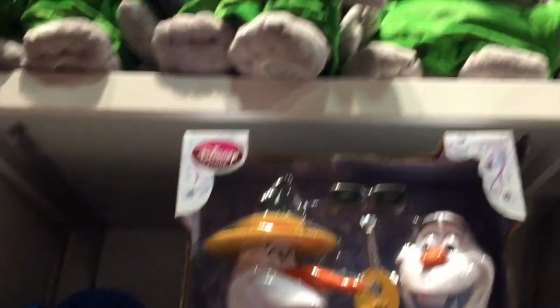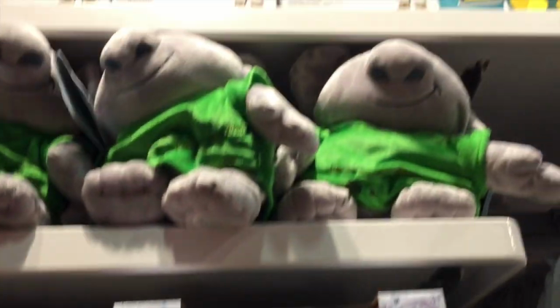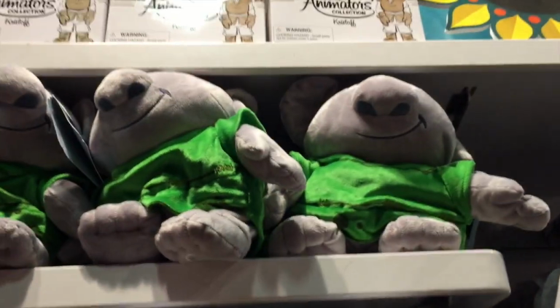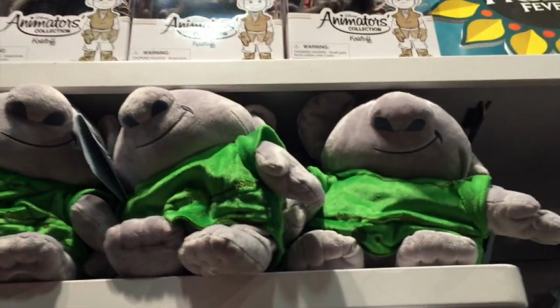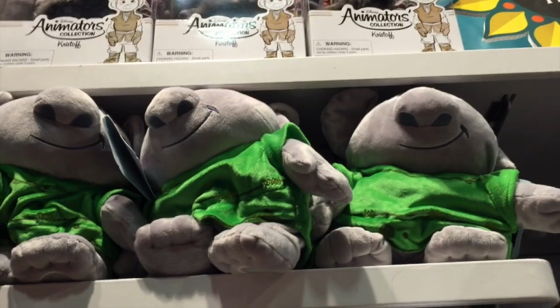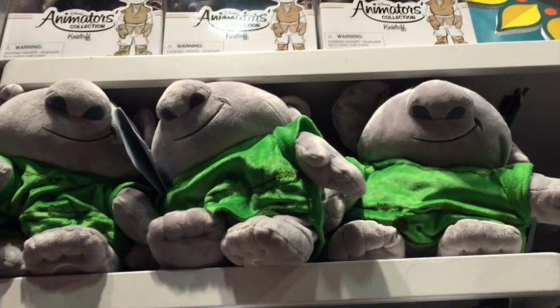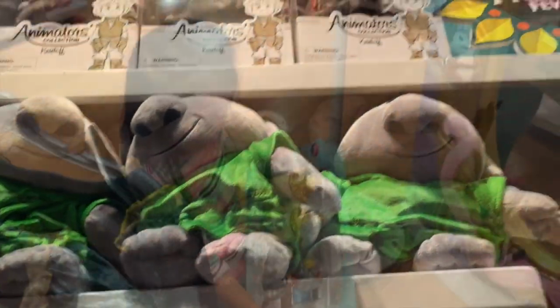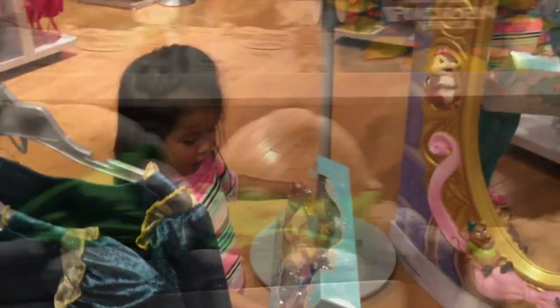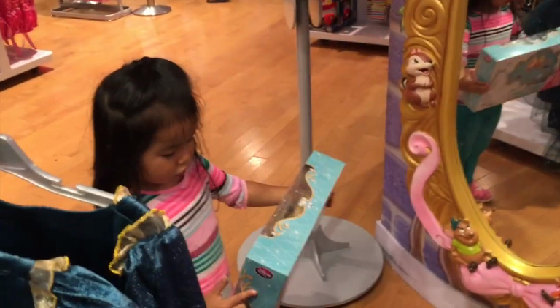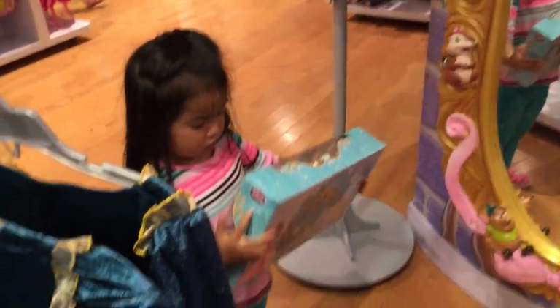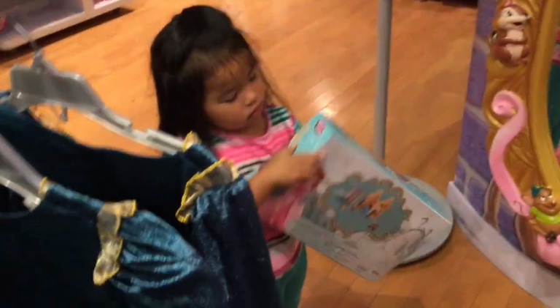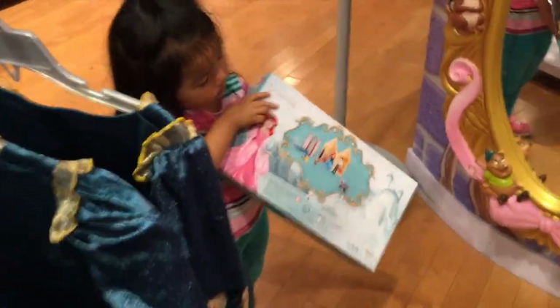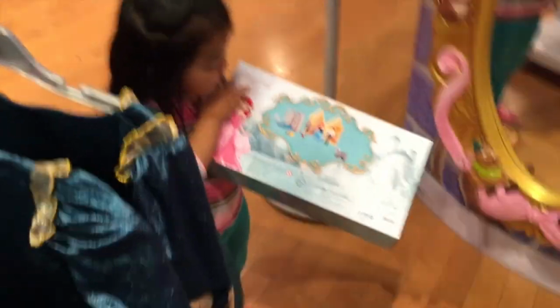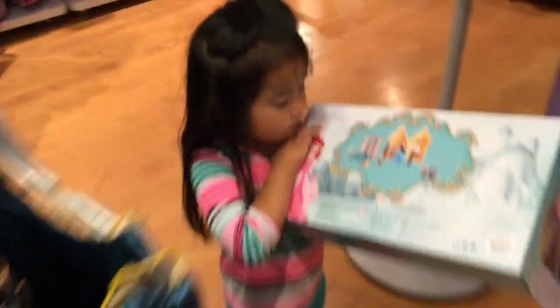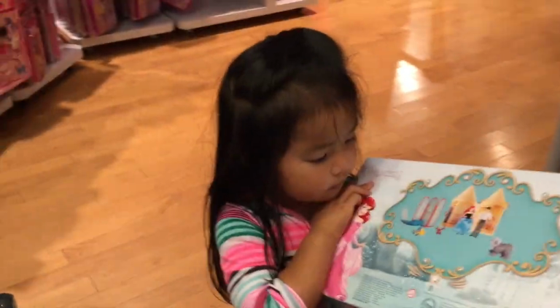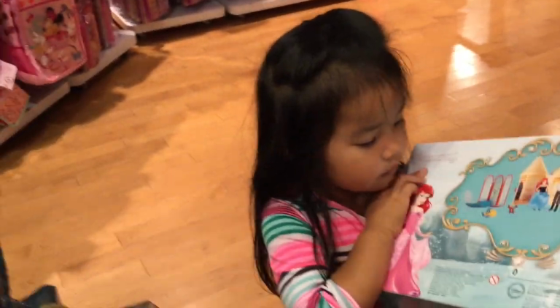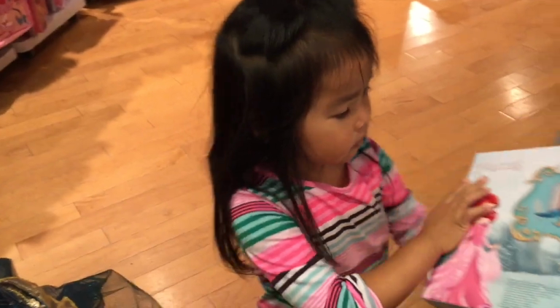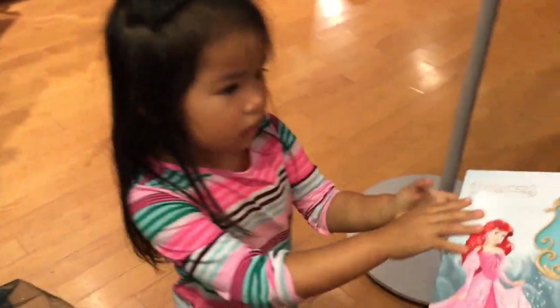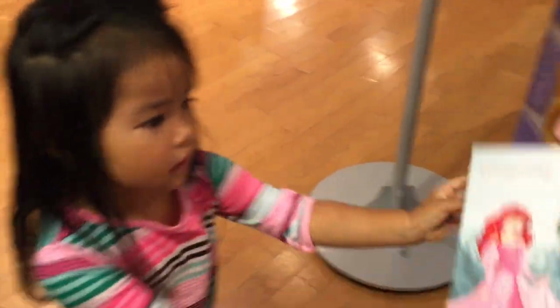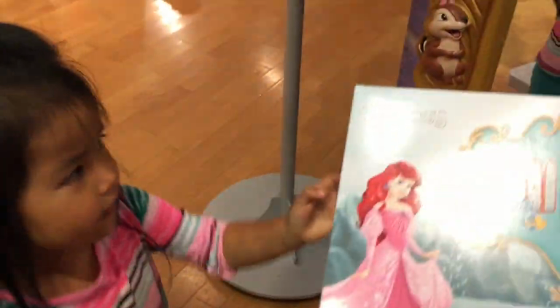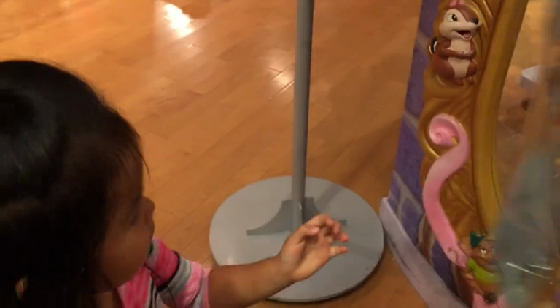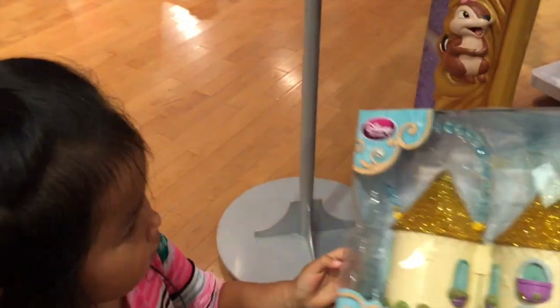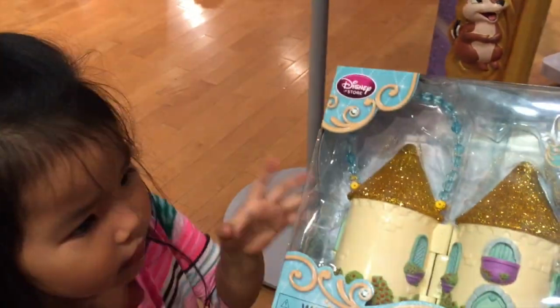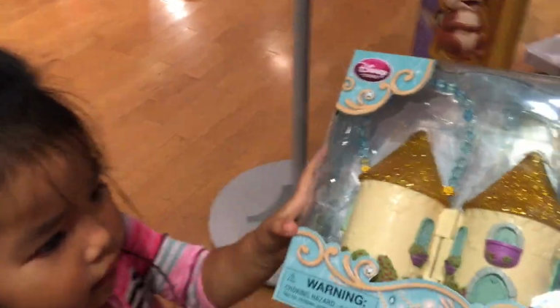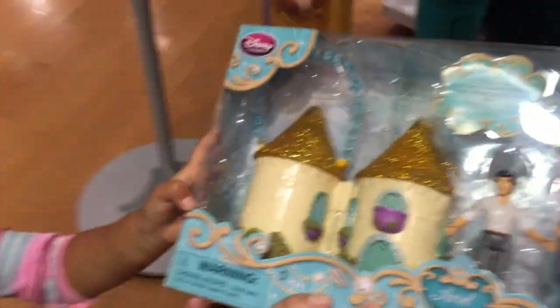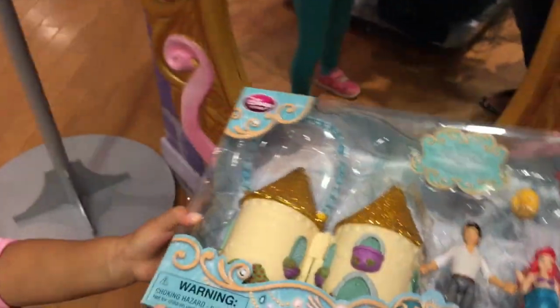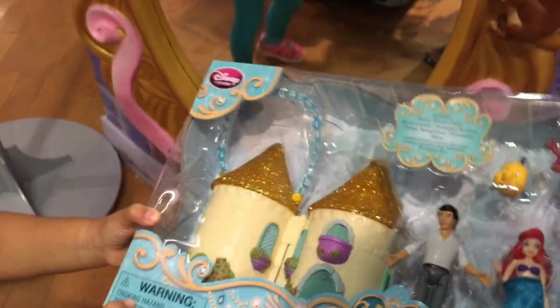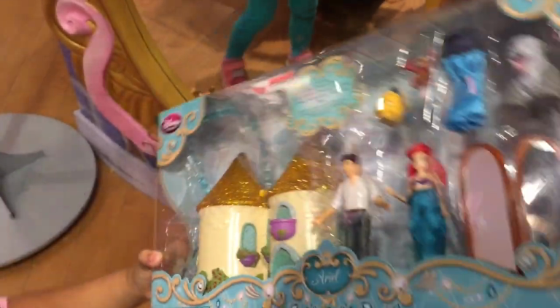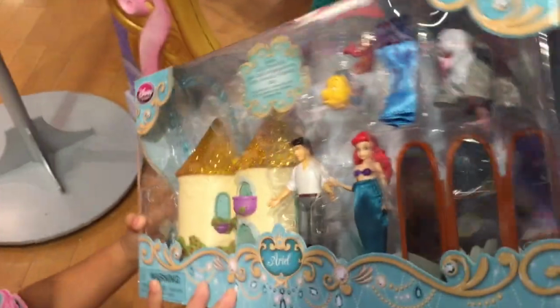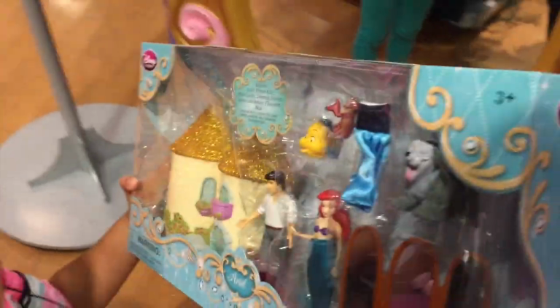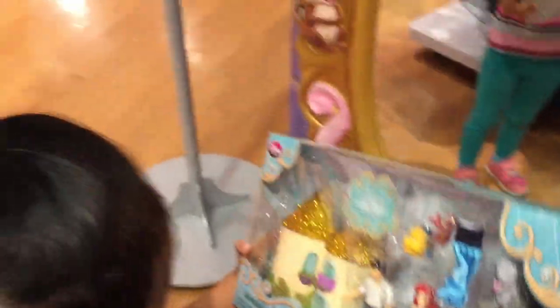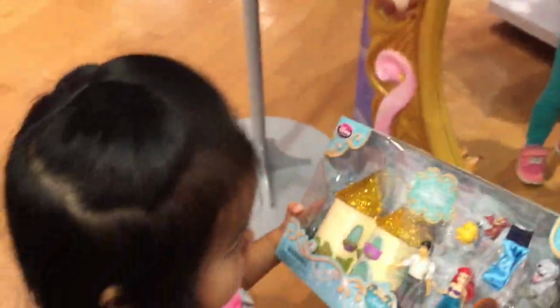Oh, look. They have a plush stuffed animal. Ariel. Ariel's little mini castle. What do you see? It's Ariel. Ariel's mini castle play set. Put that back, please. Look at this. That's such a cute backpack. Look at that. It's all plush on the front. It's a Minnie face.